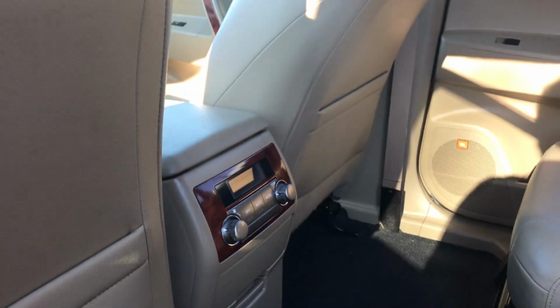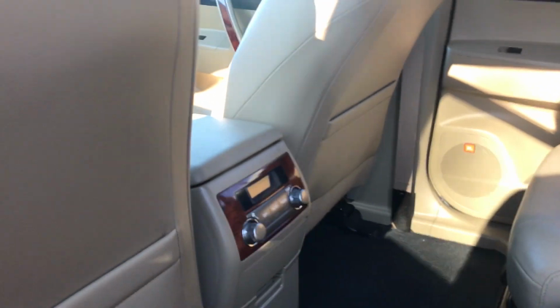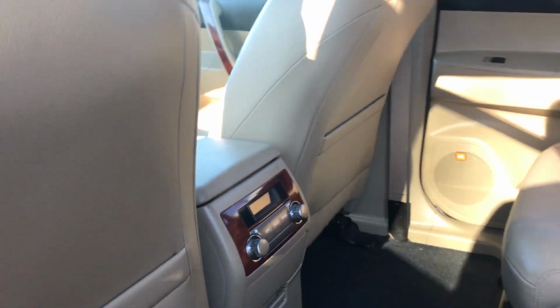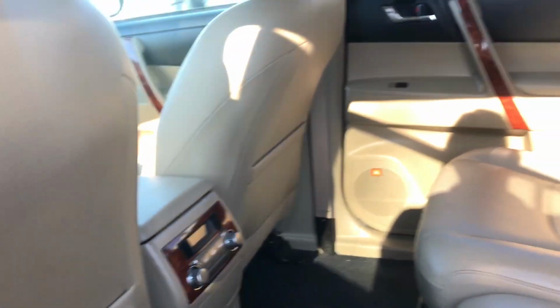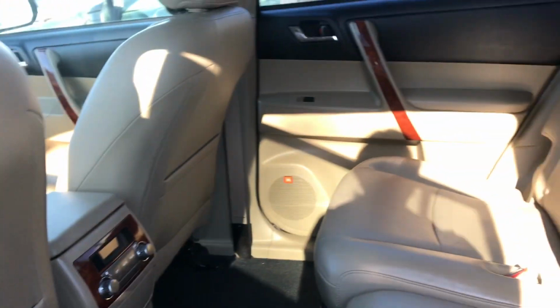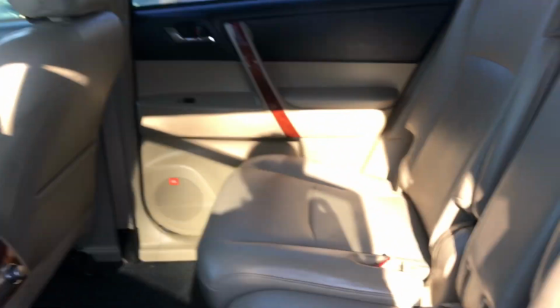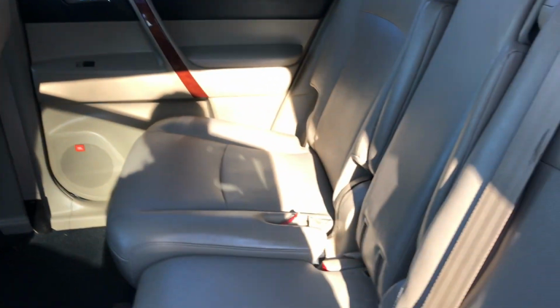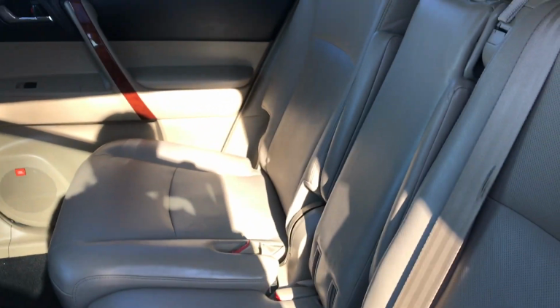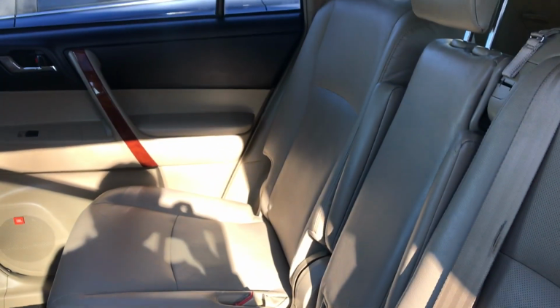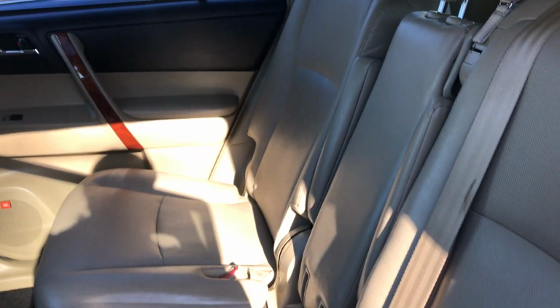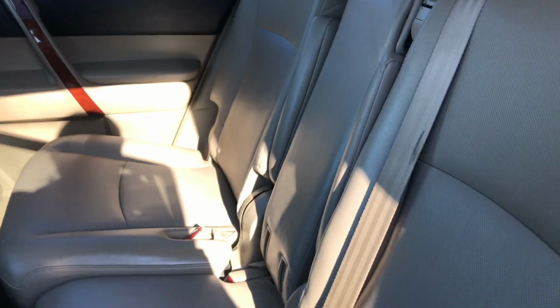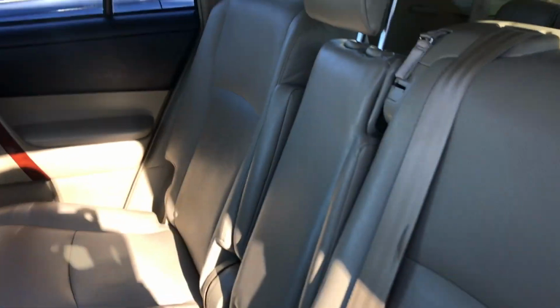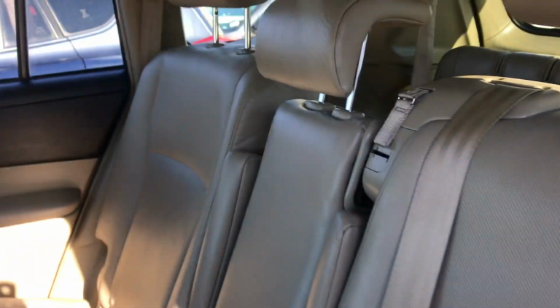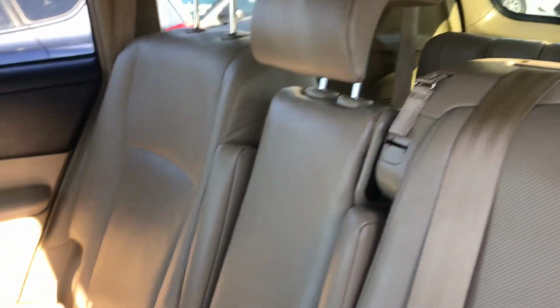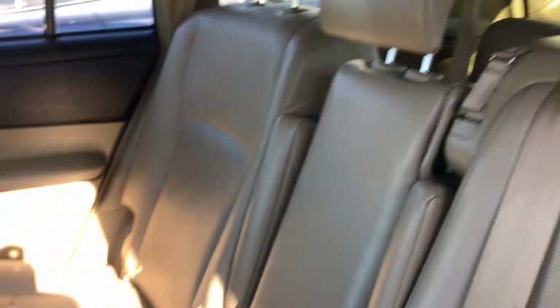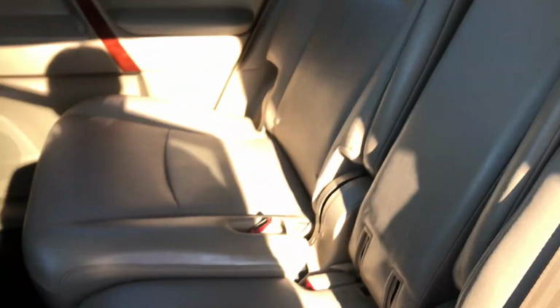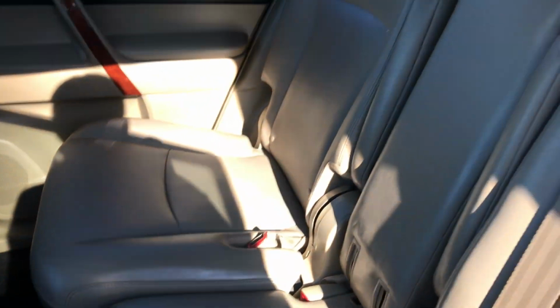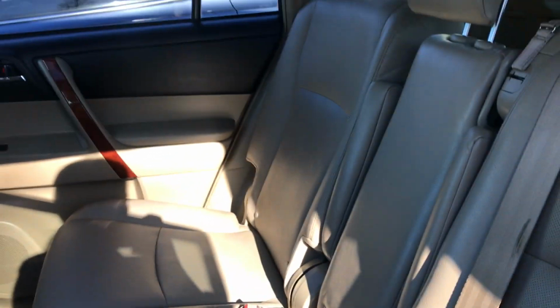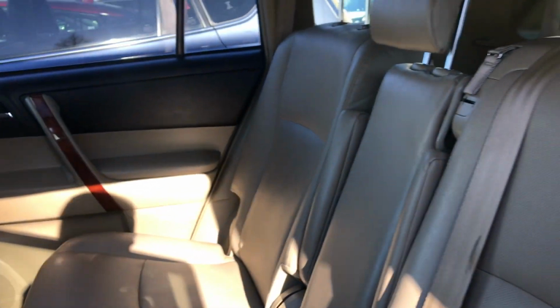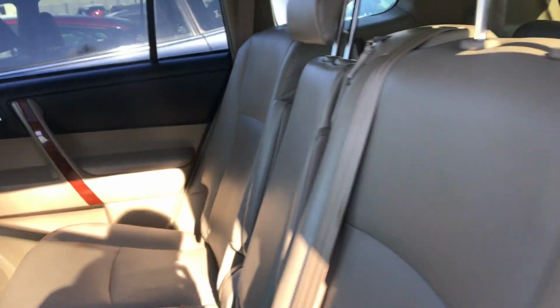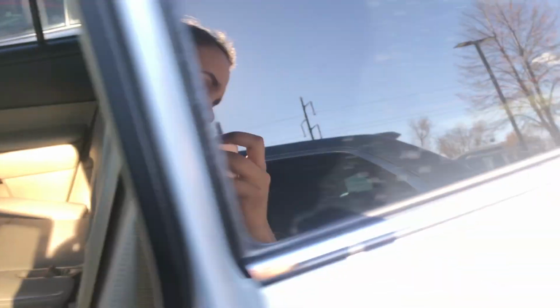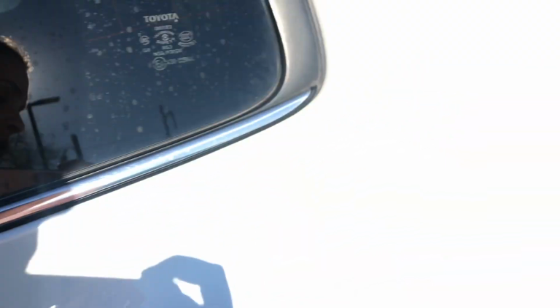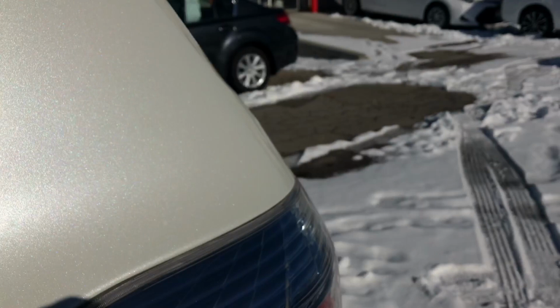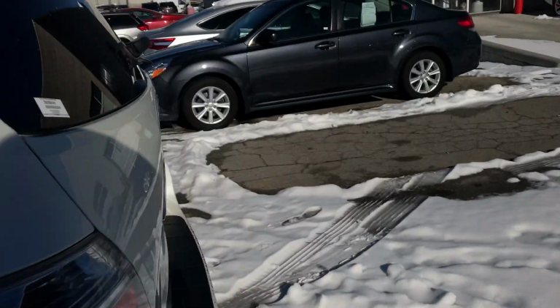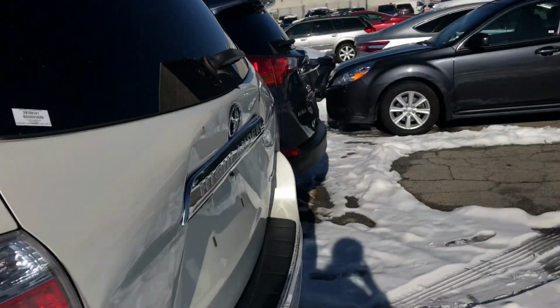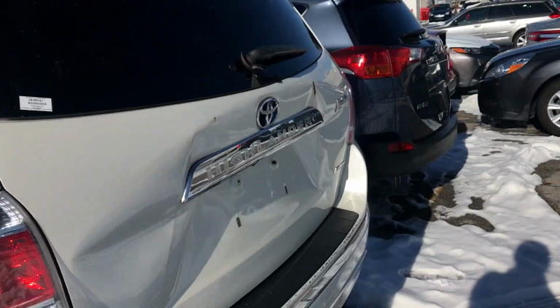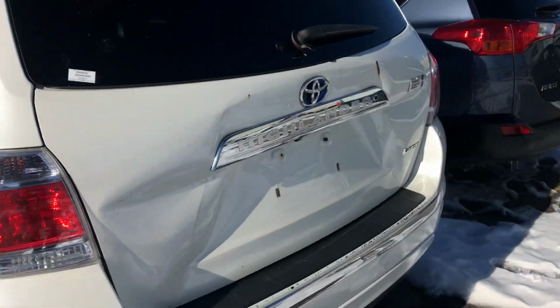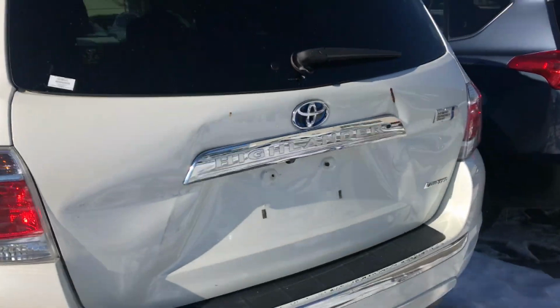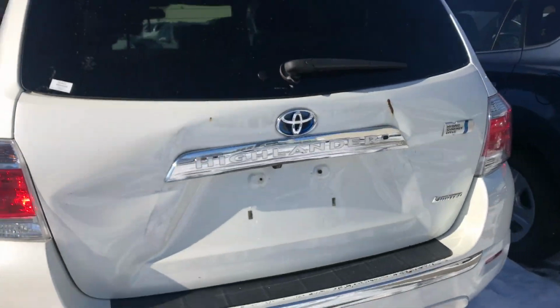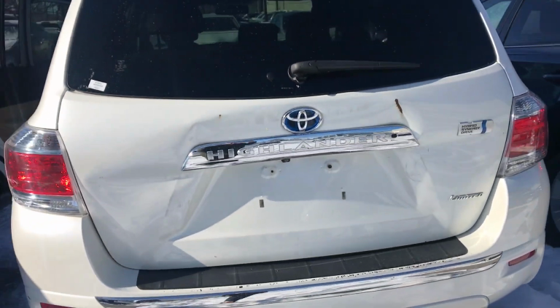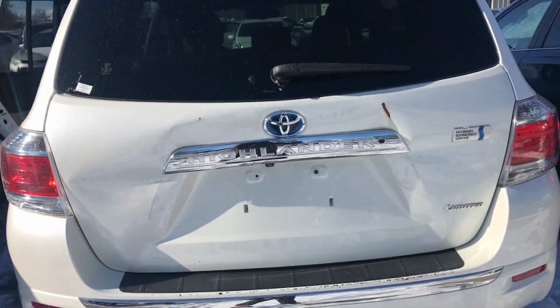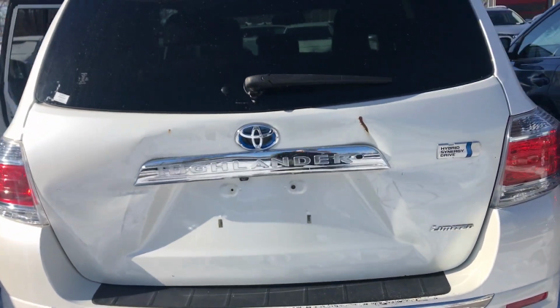Your passengers can also adjust the temperatures back here as well, which is really nice. Now this is set up as bench seating, but you can remove this middle seat right here for captain's chairs.